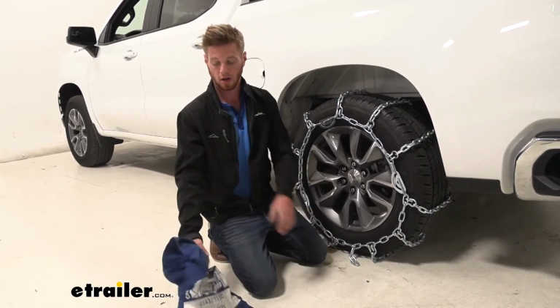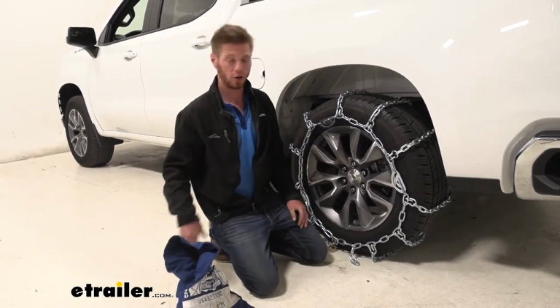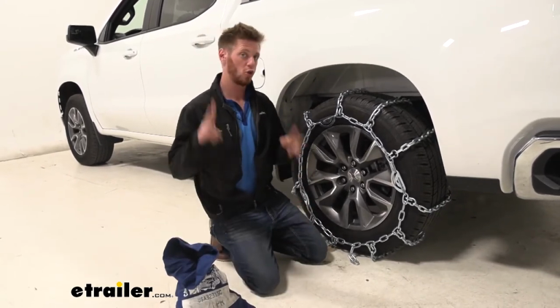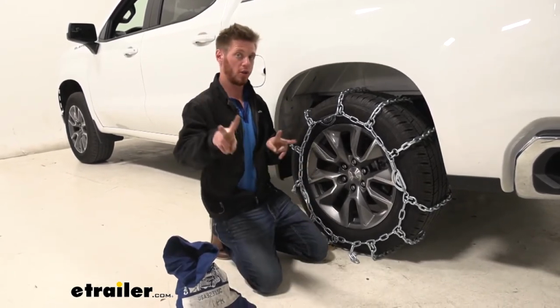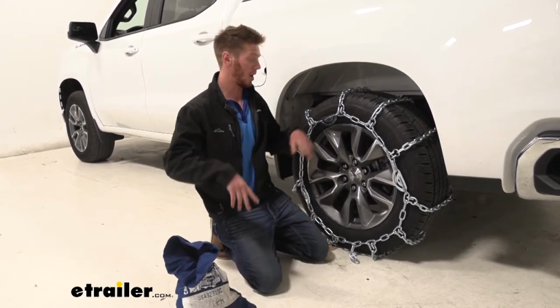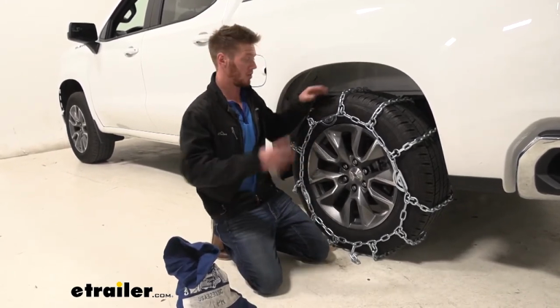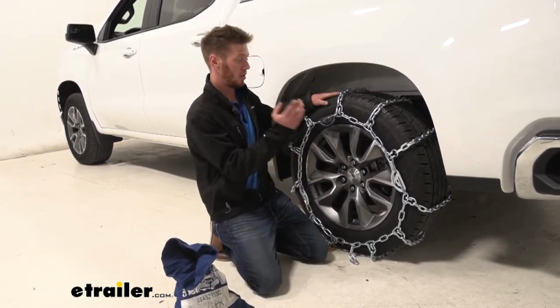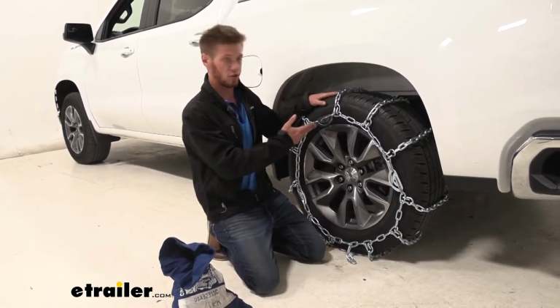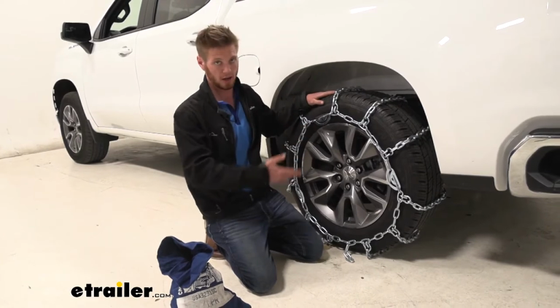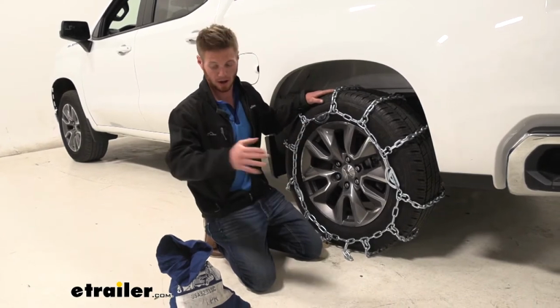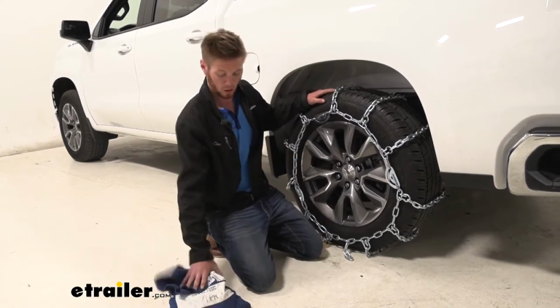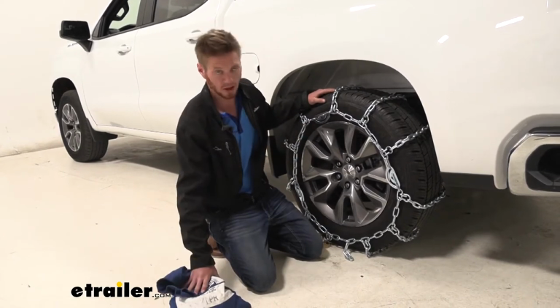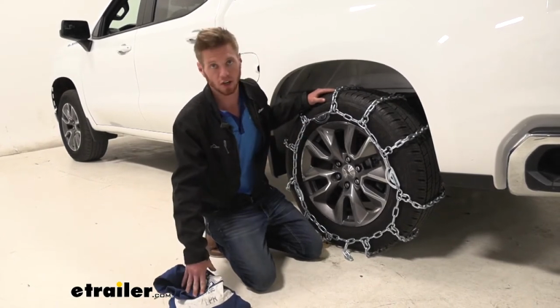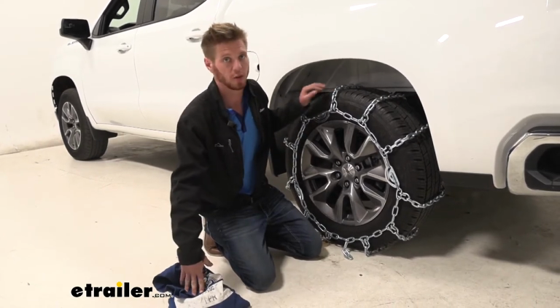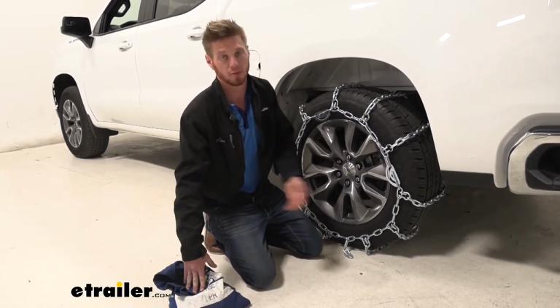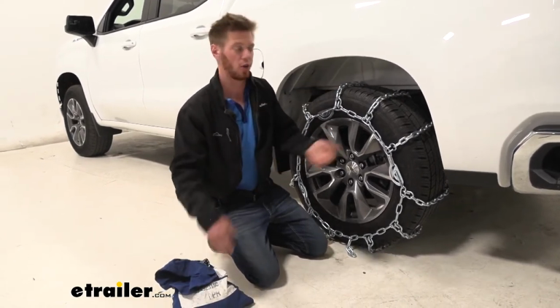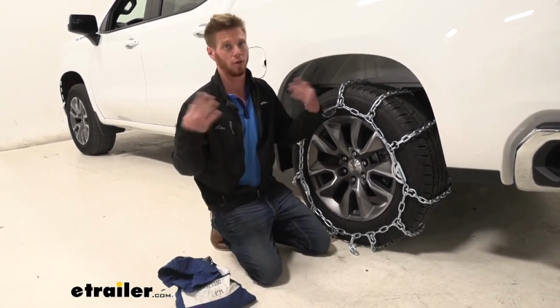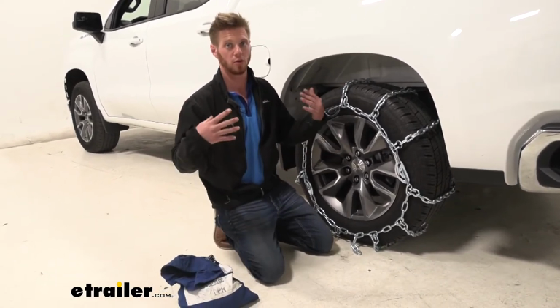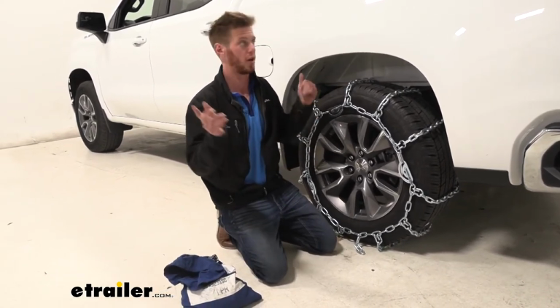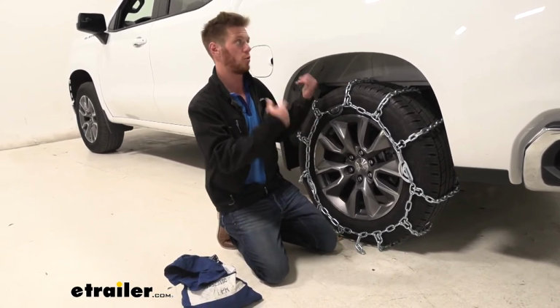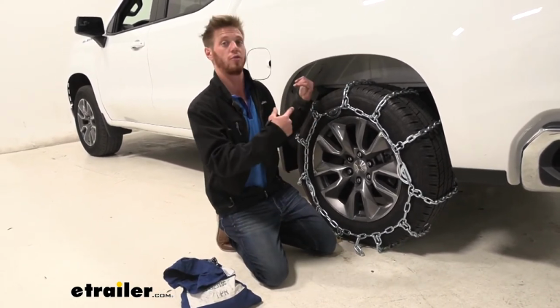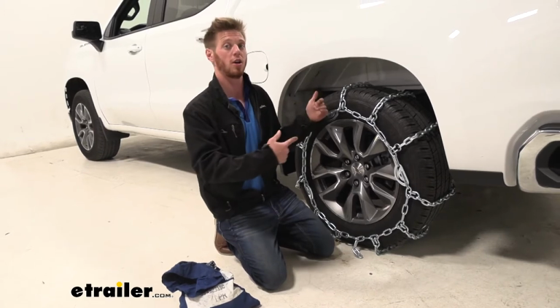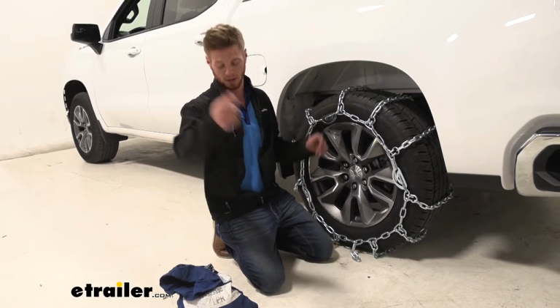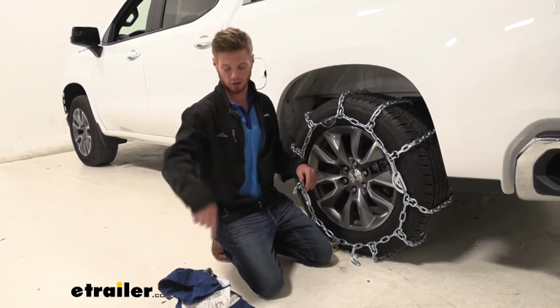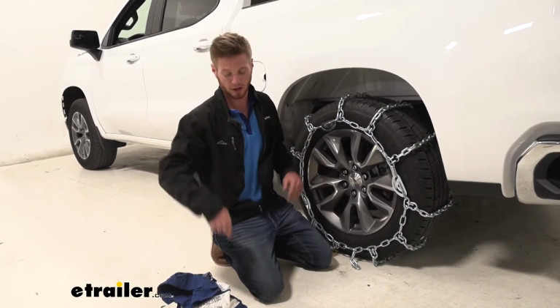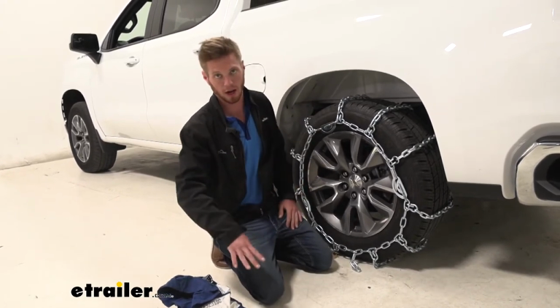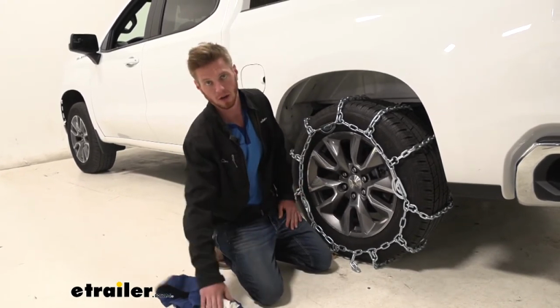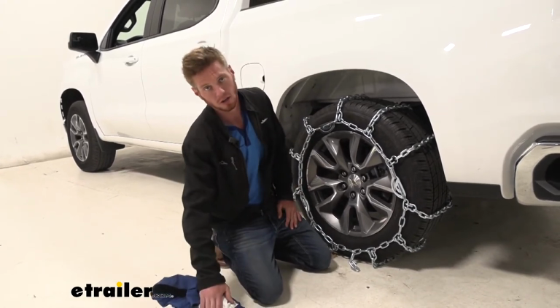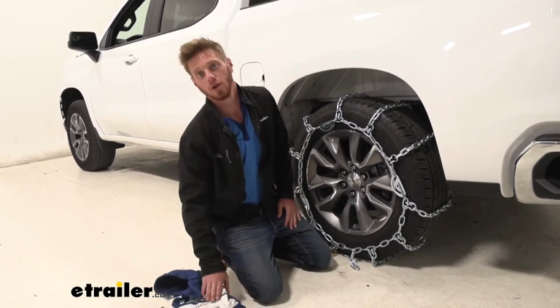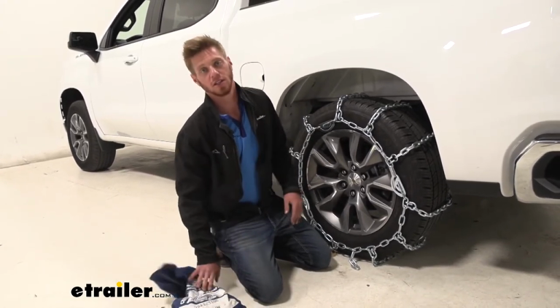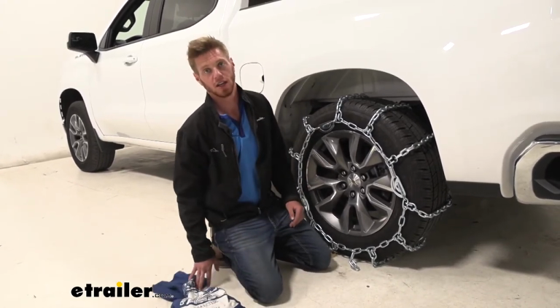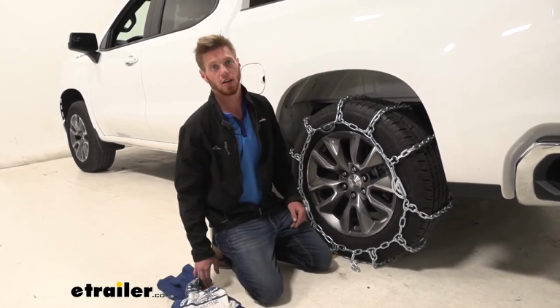For a two-wheel drive application you can just go ahead and grab one set of these chains, but if you plan on putting them on all four wheels since we've got a four-wheel drive truck, just go ahead and grab two of these same exact chains.